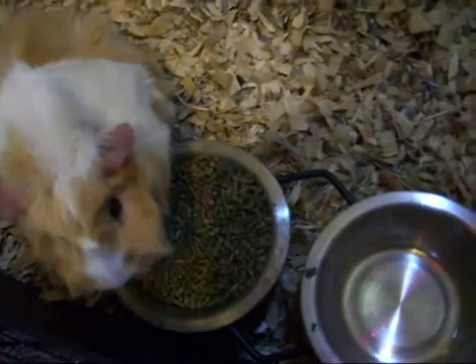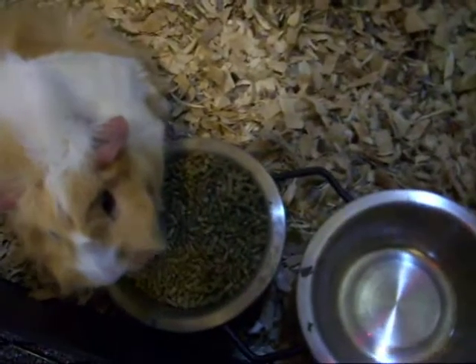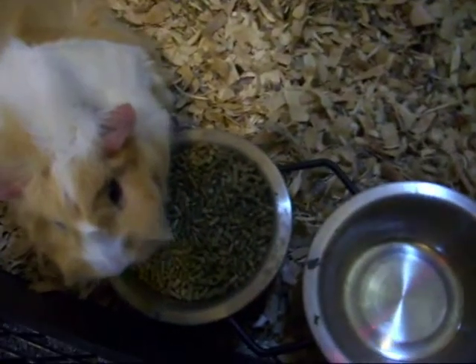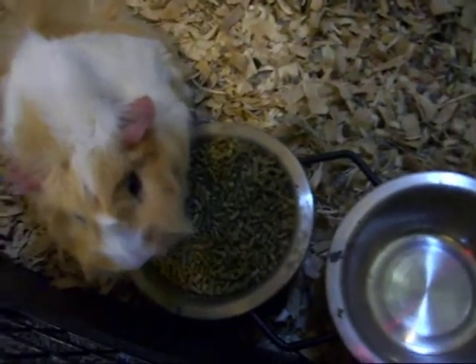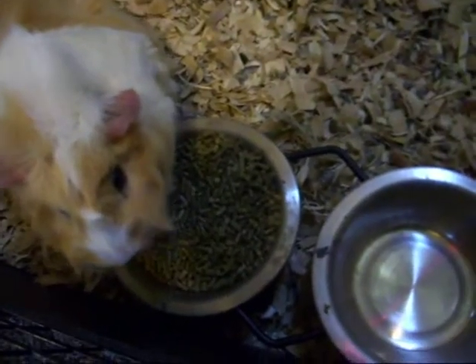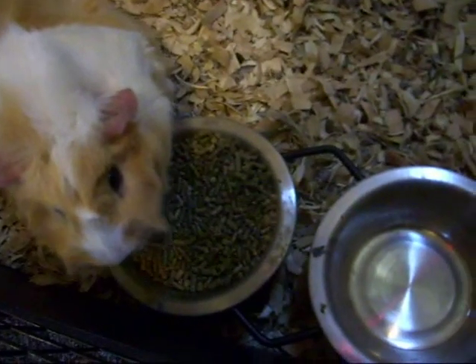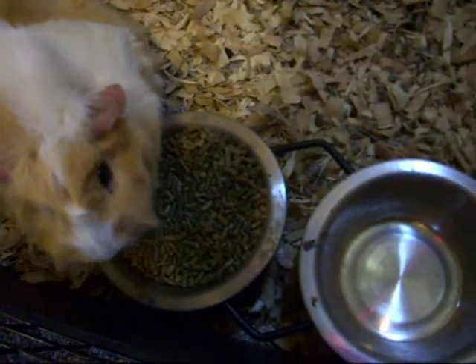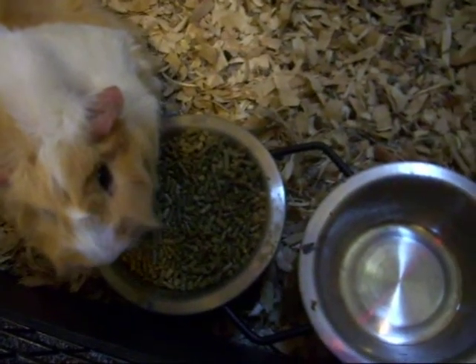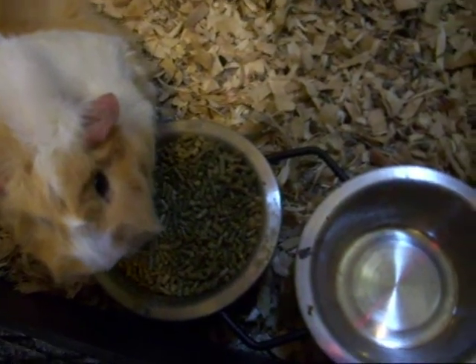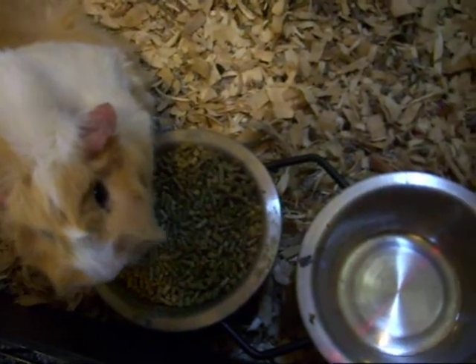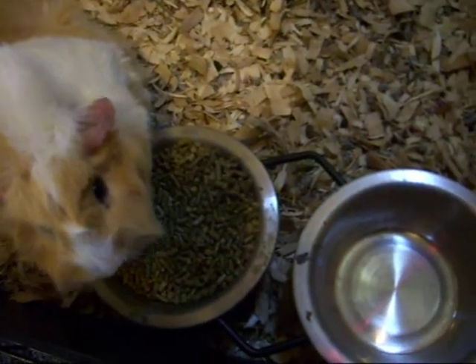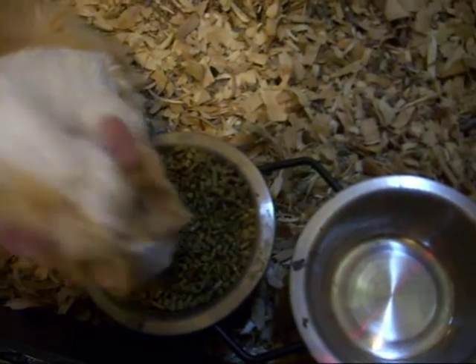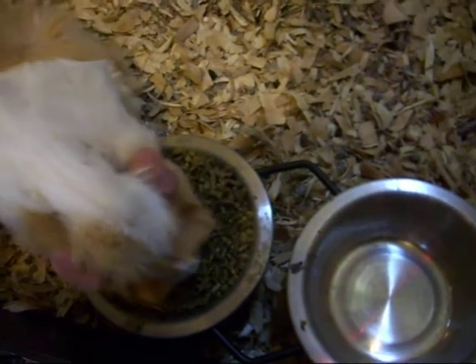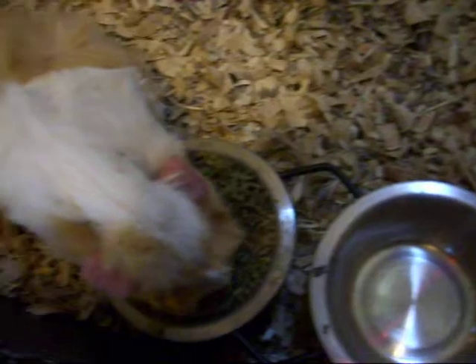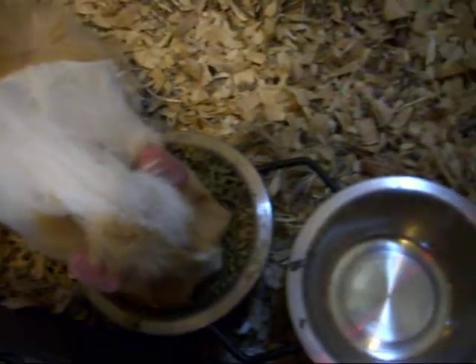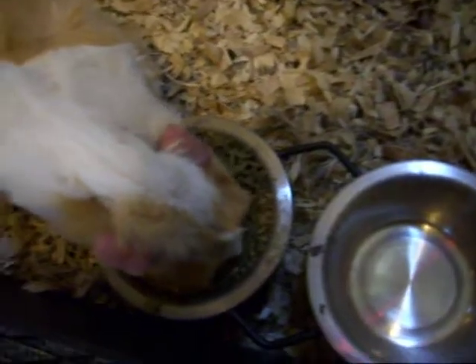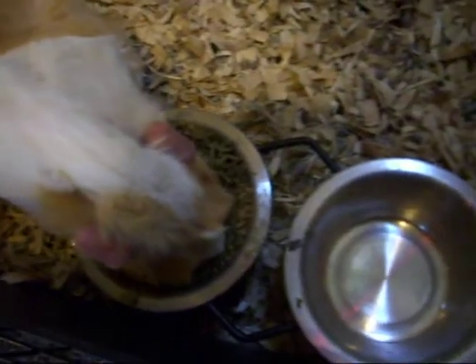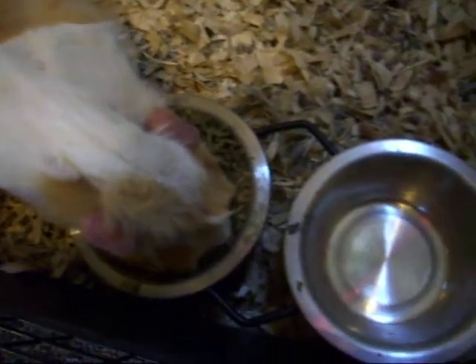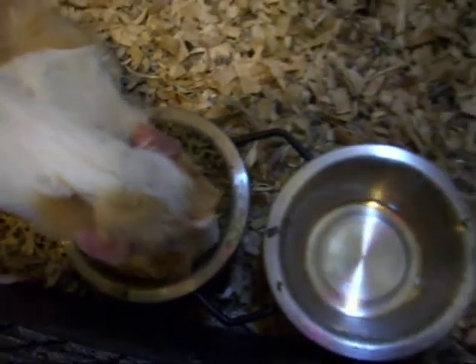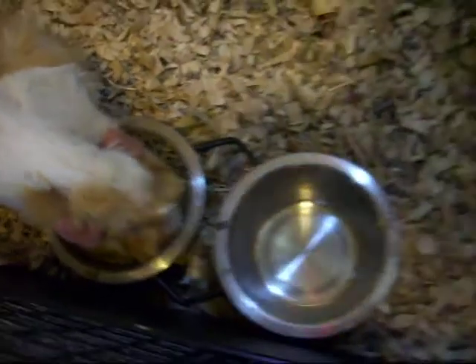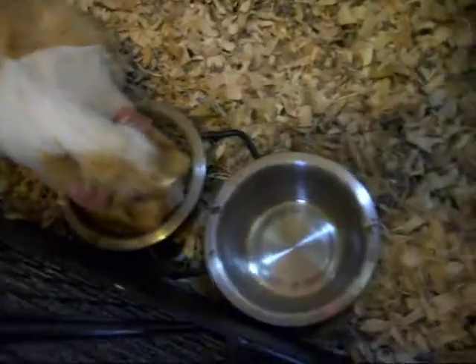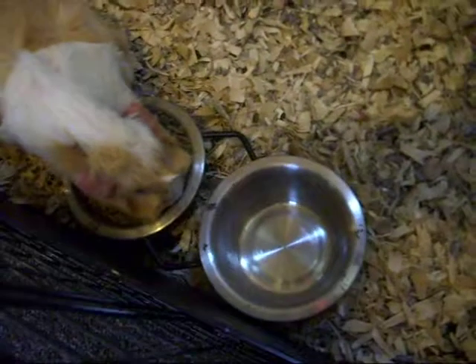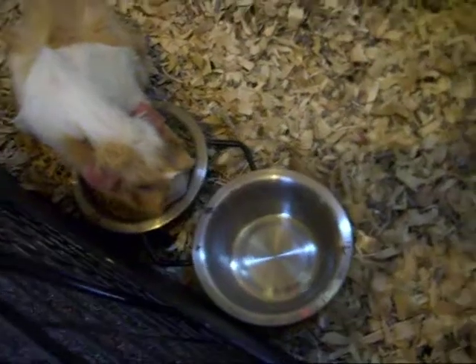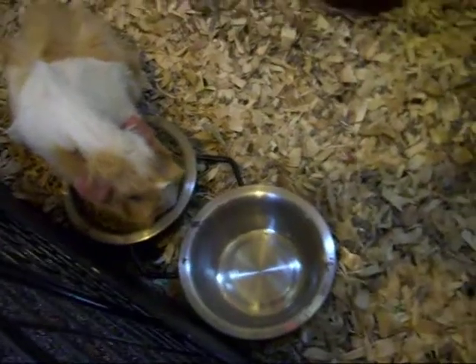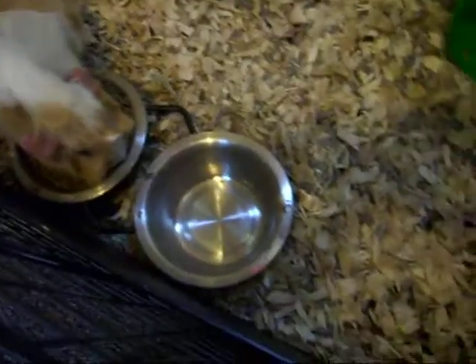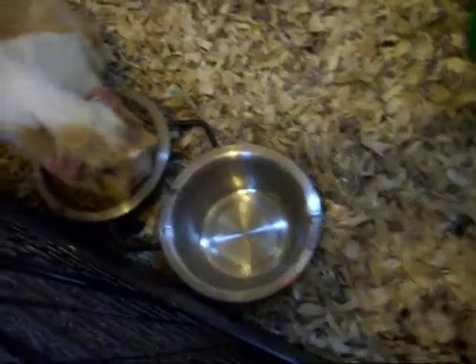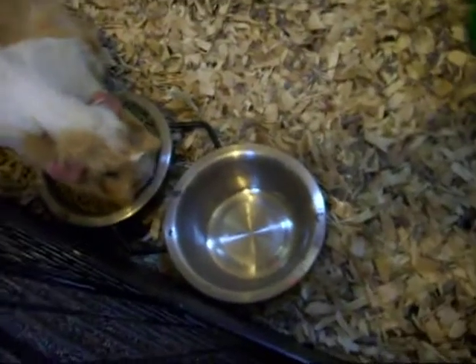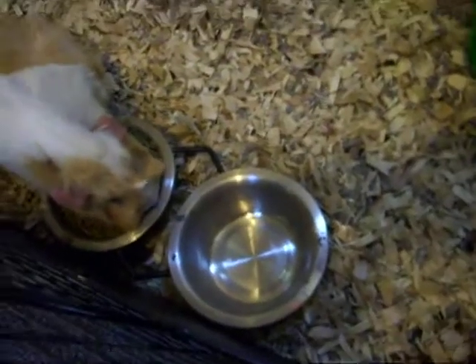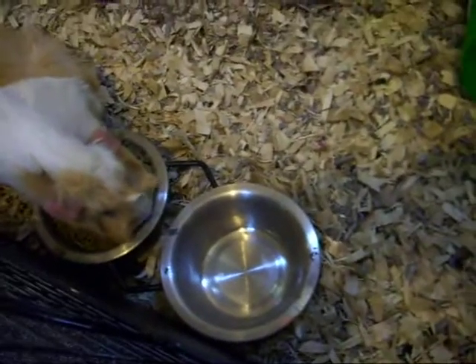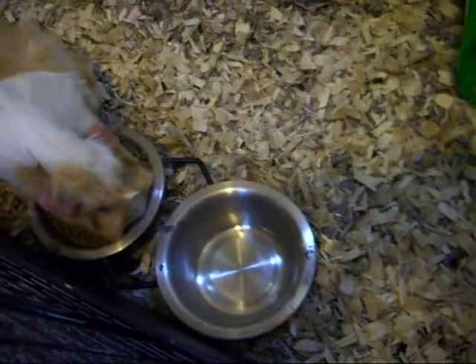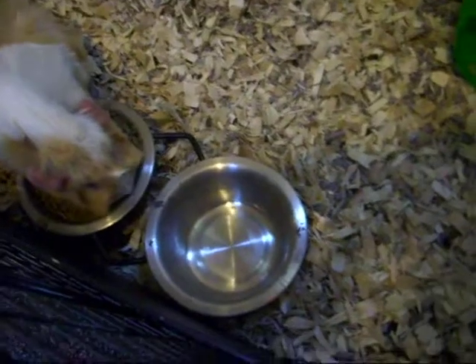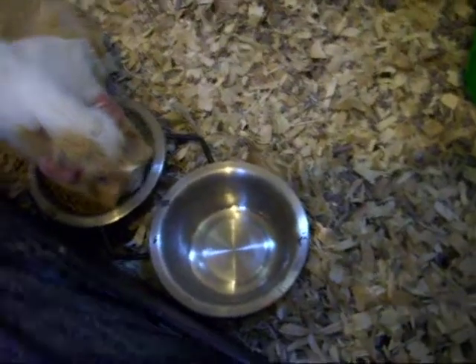I use Oxbow, Mazuri, and I forget which other guinea pig food. I just mix it all up and throw it in a big plastic container. You can see right there an empty veggie dish.